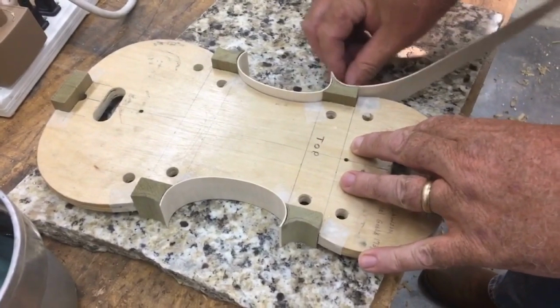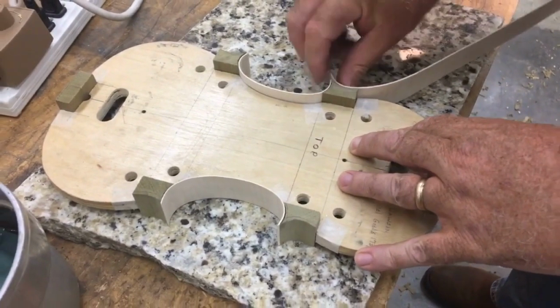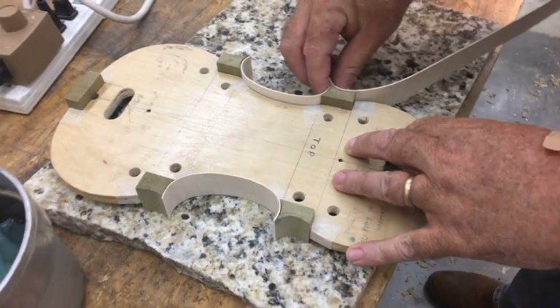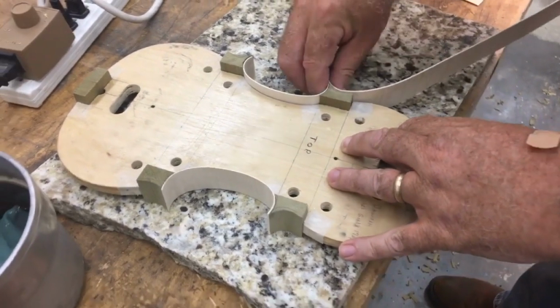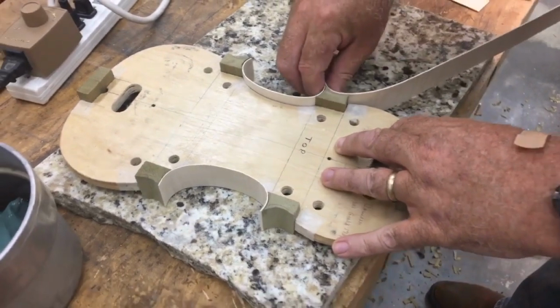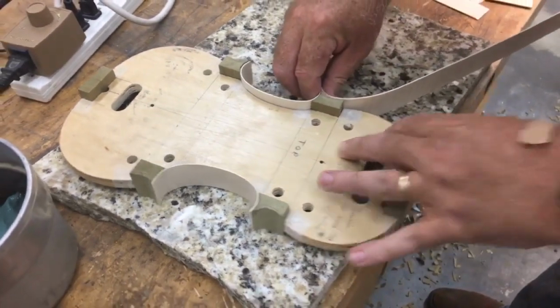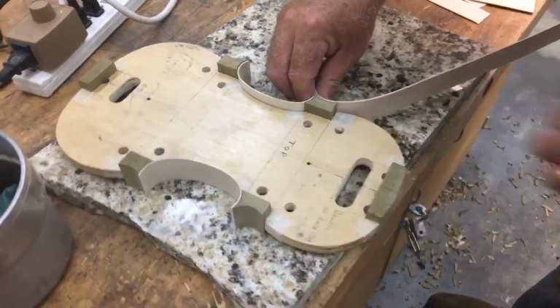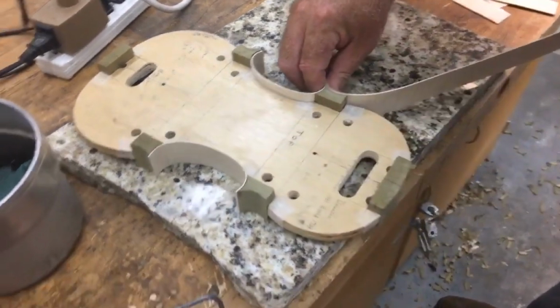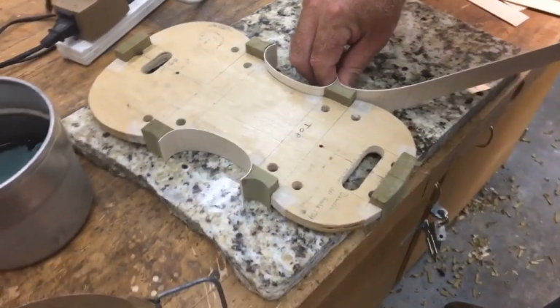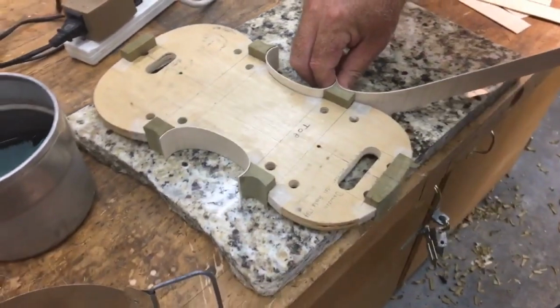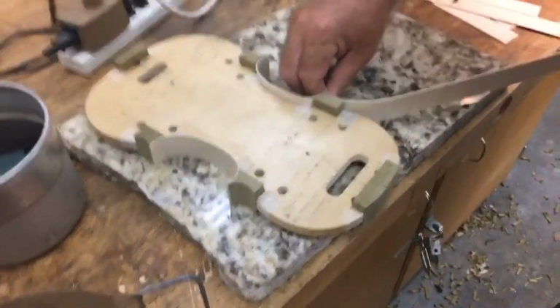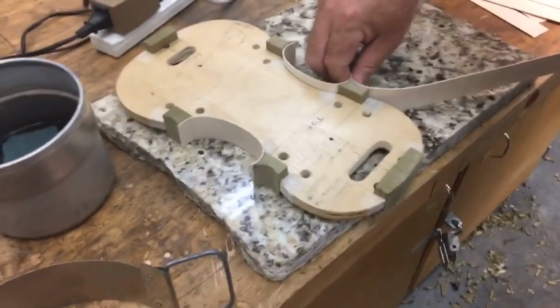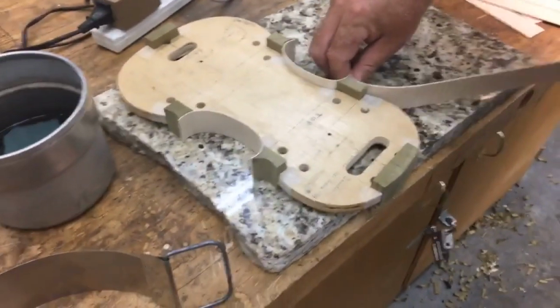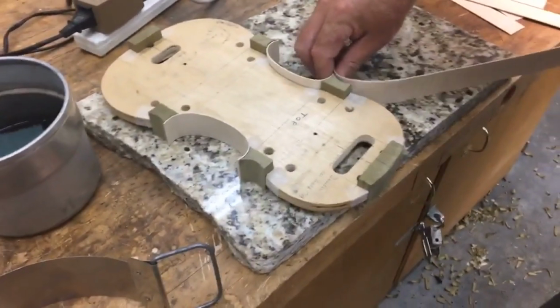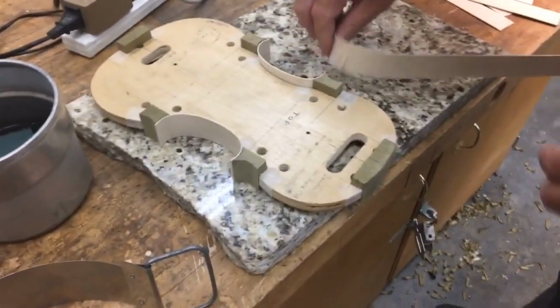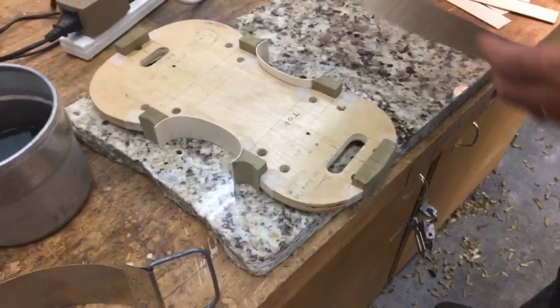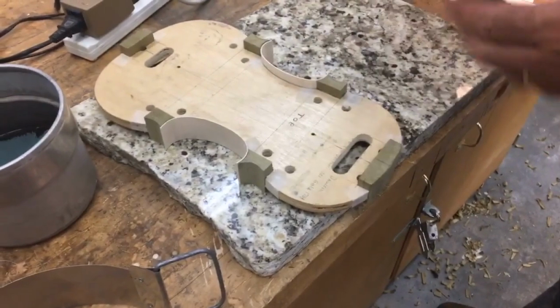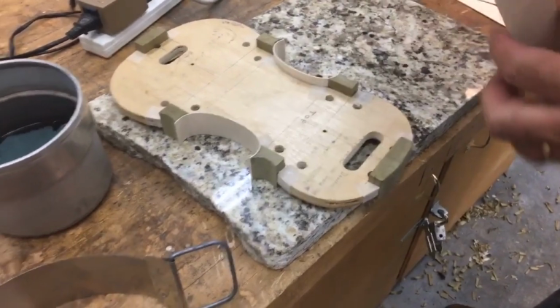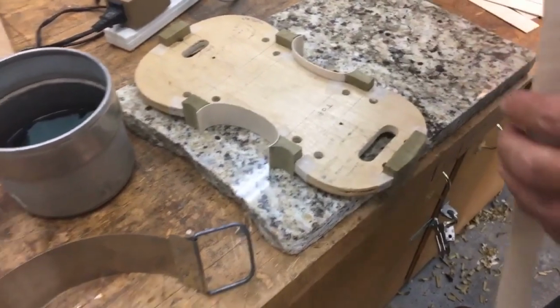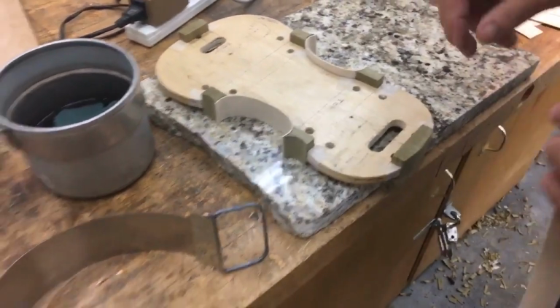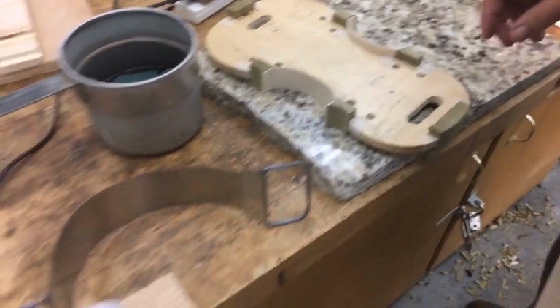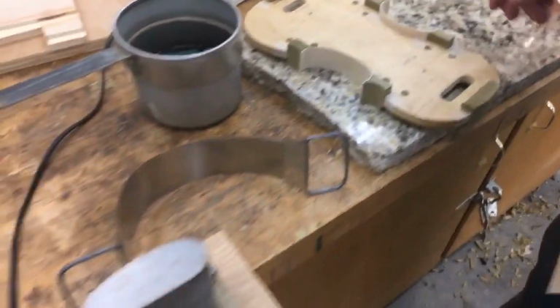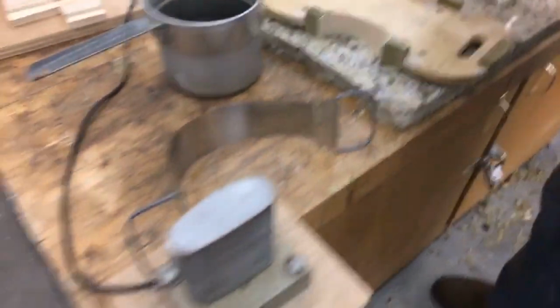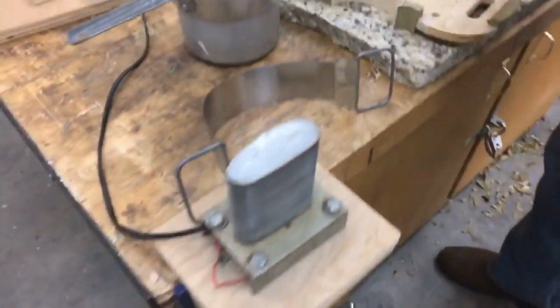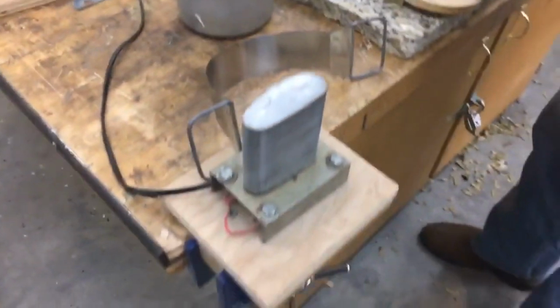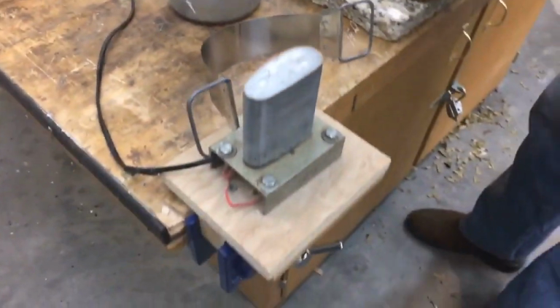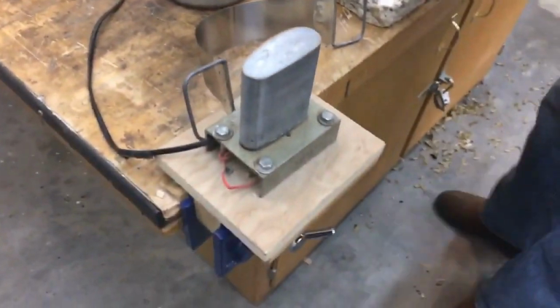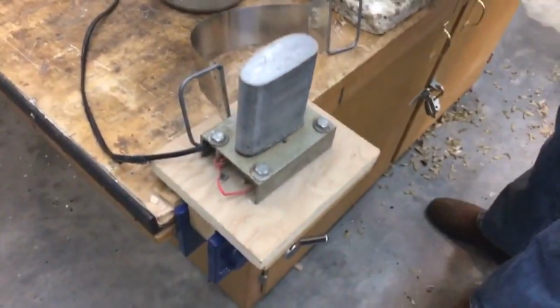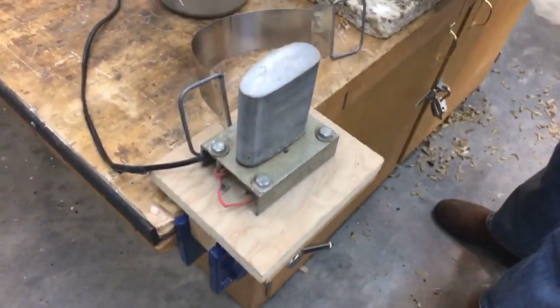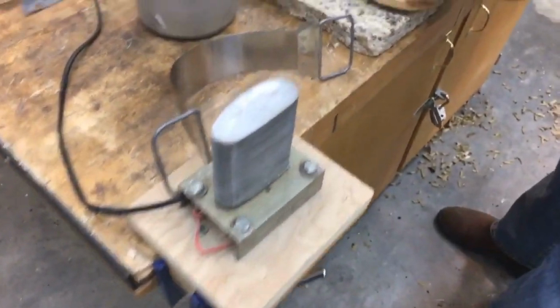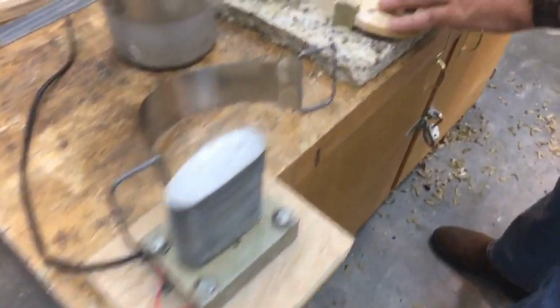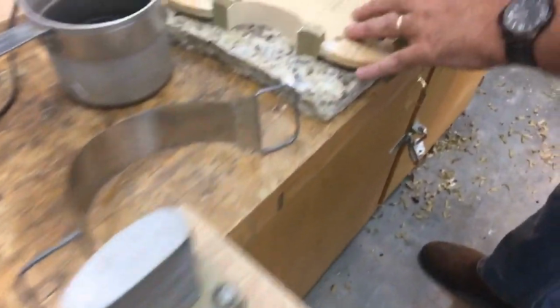We bend them to the shape and then we glue them in. This is warm — my hand was just over that. Yes, that's an iron. Be careful, it will burn. Okay.